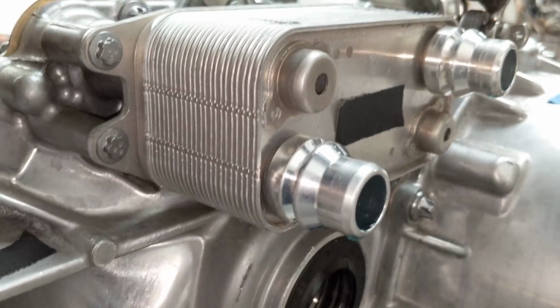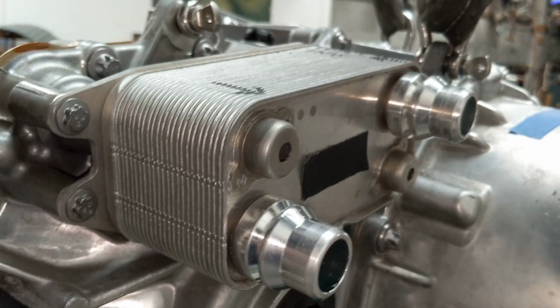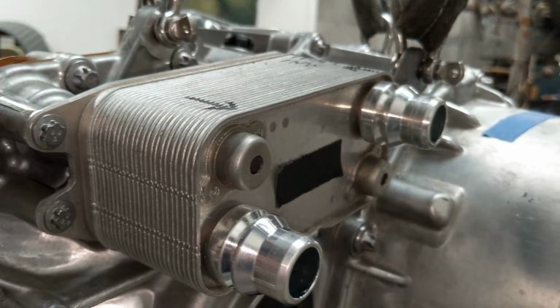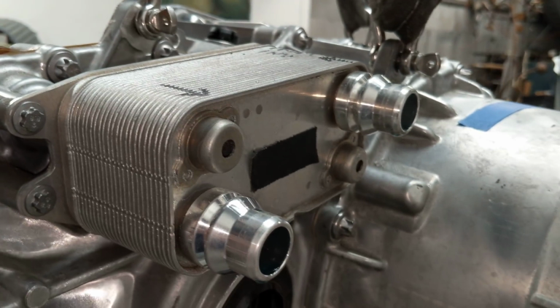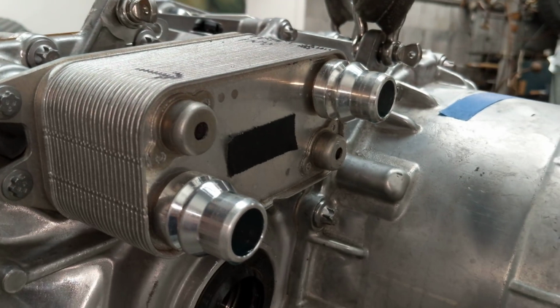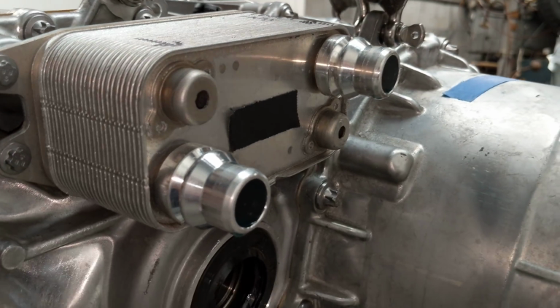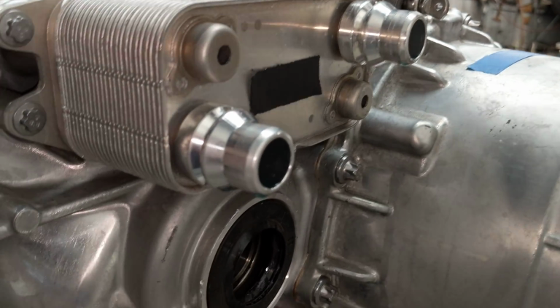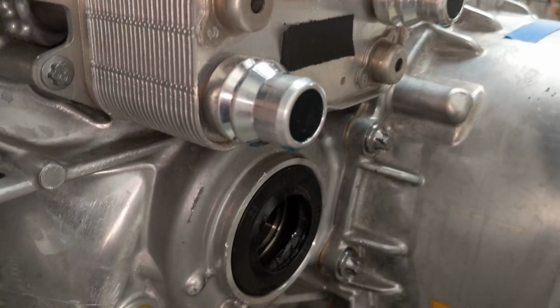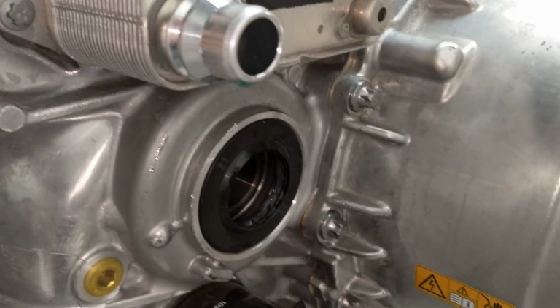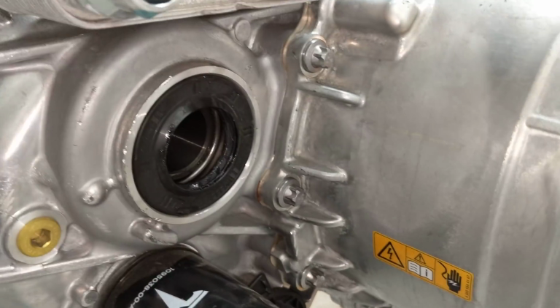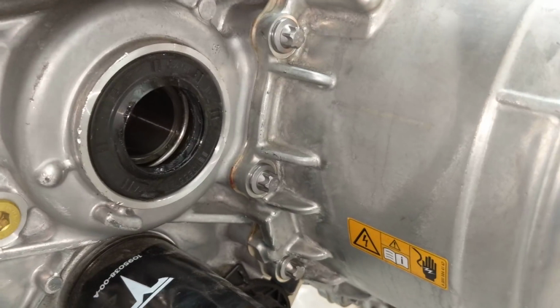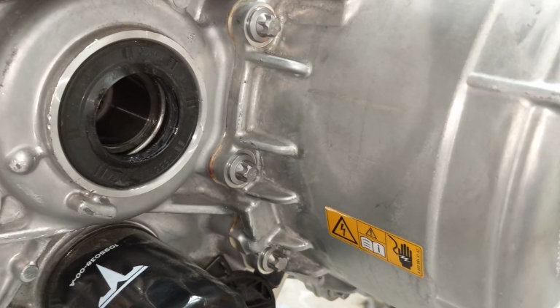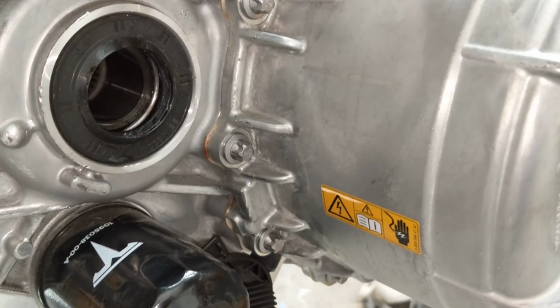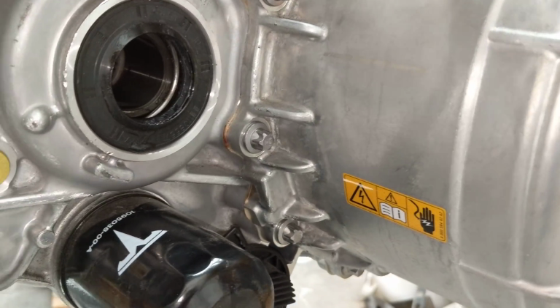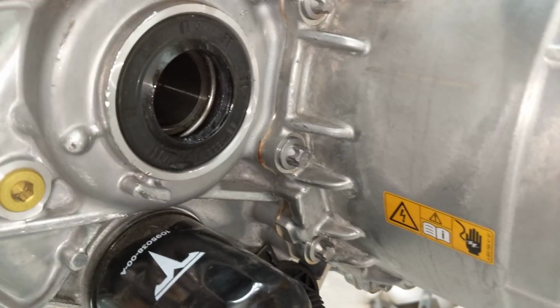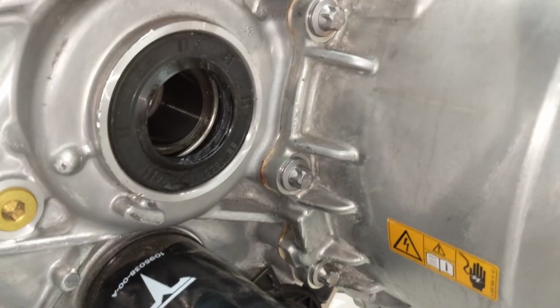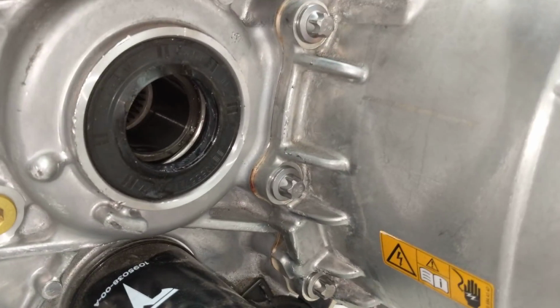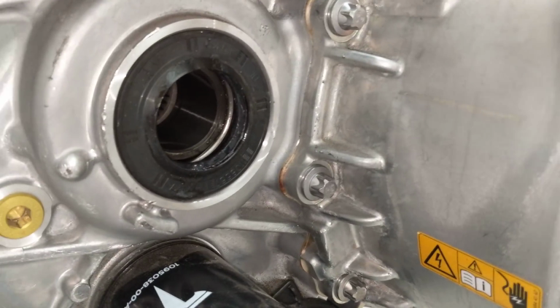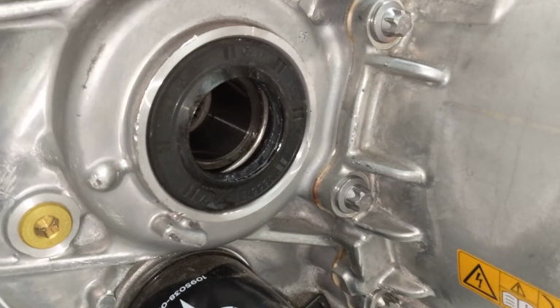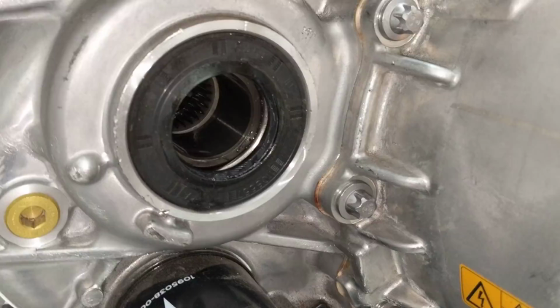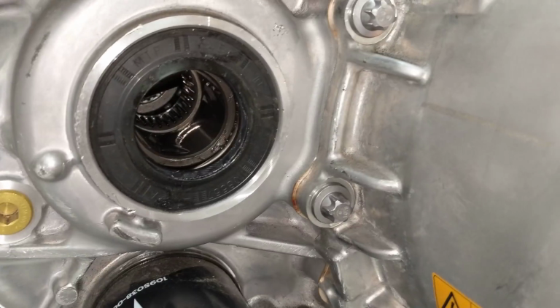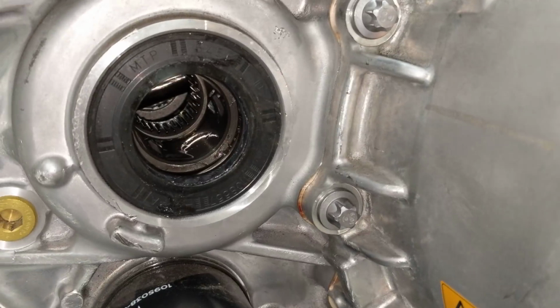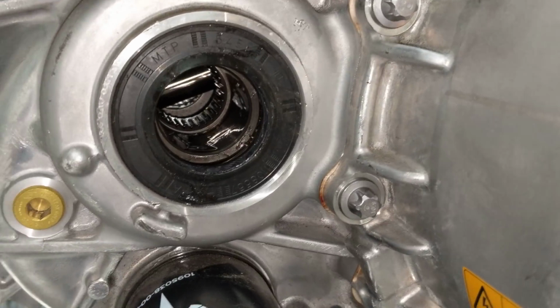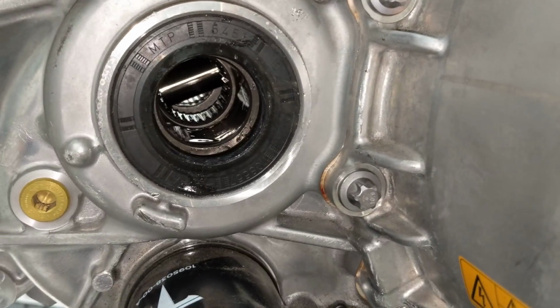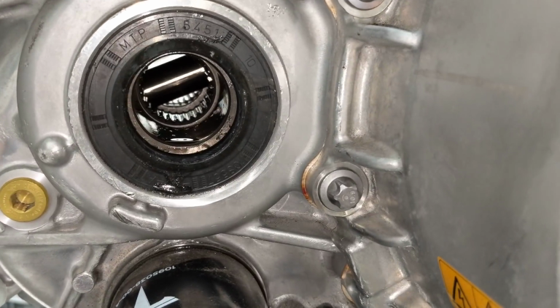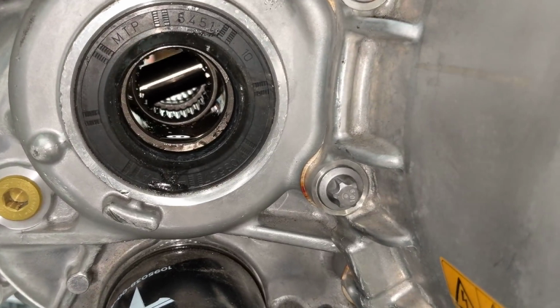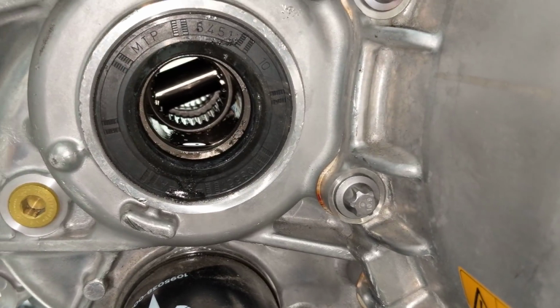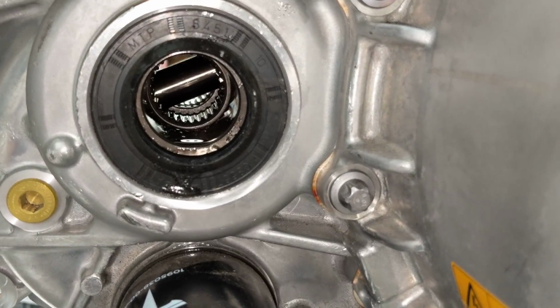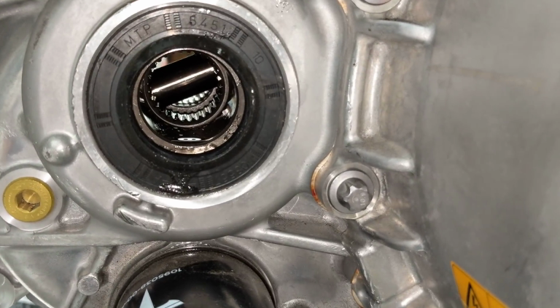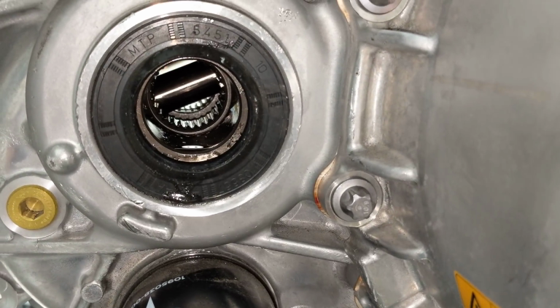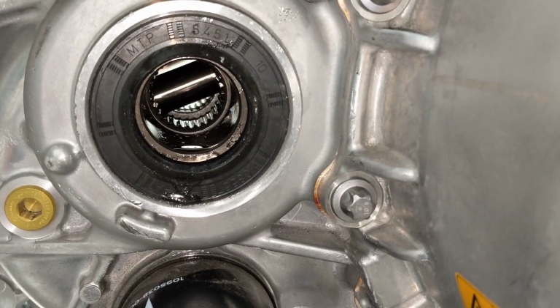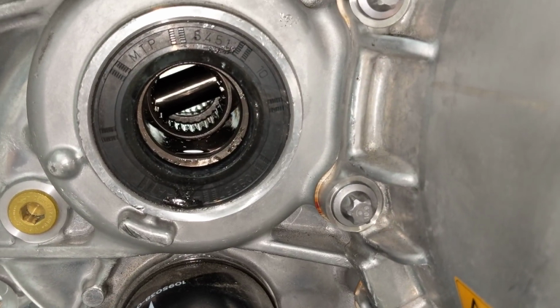There's the plate stack heat exchanger. The CV joints and differential connect here.